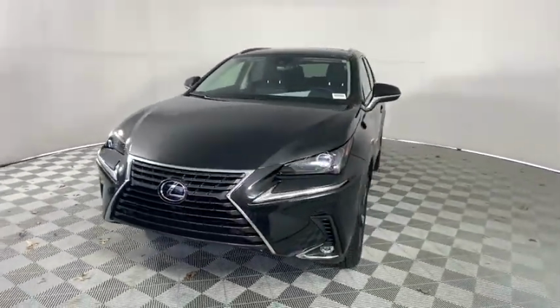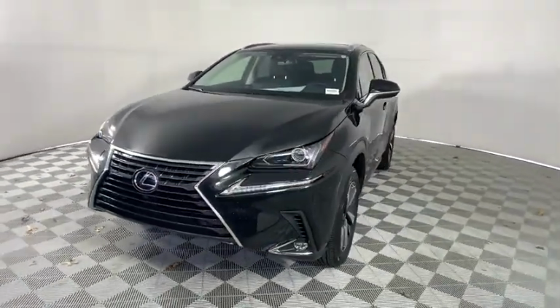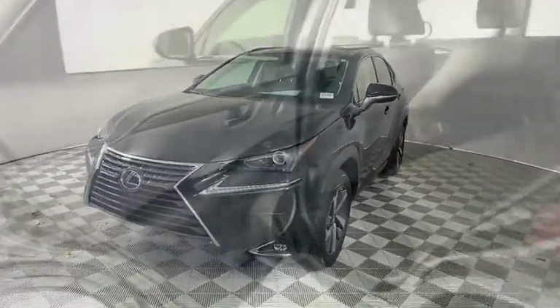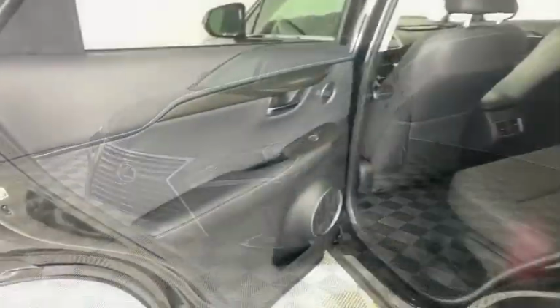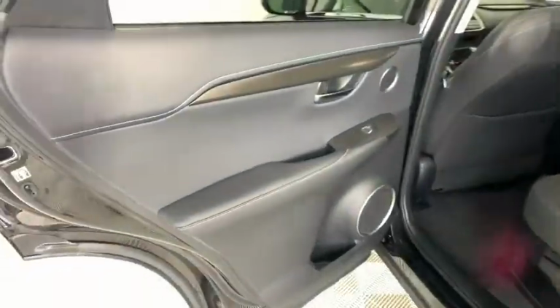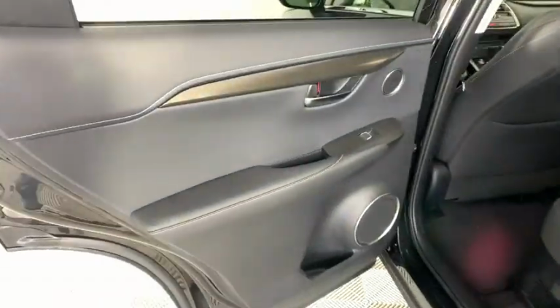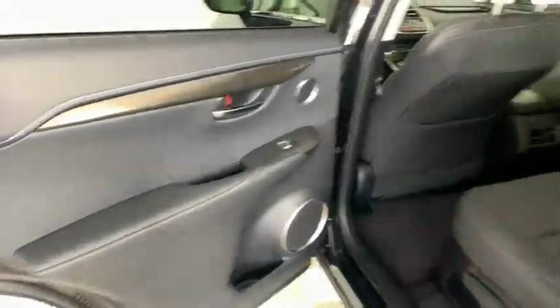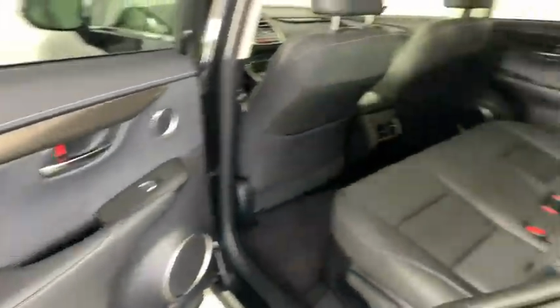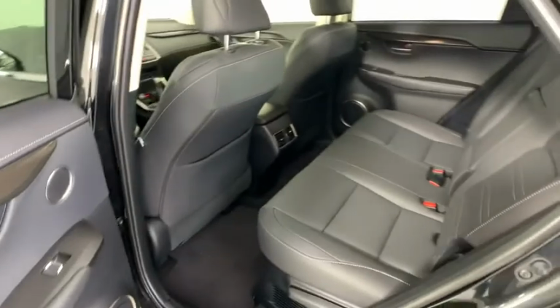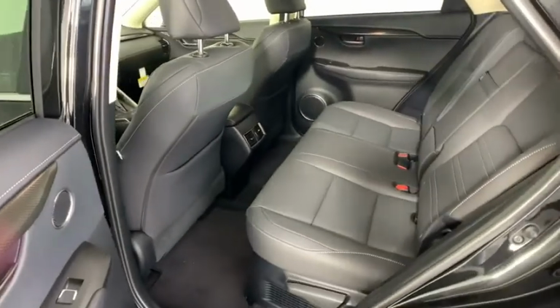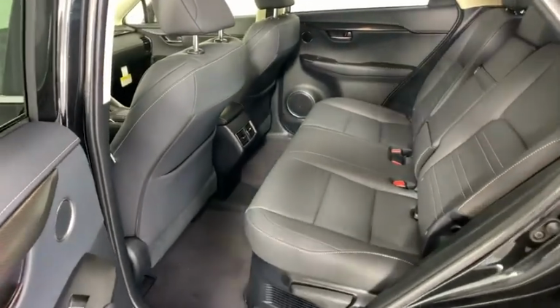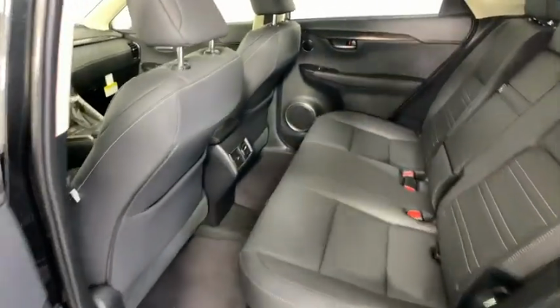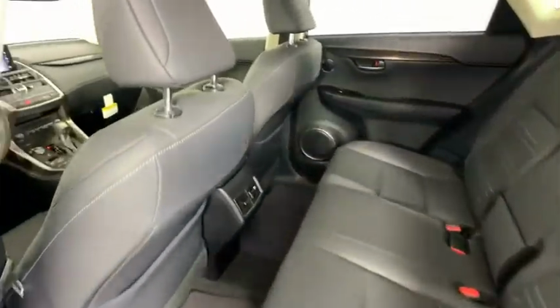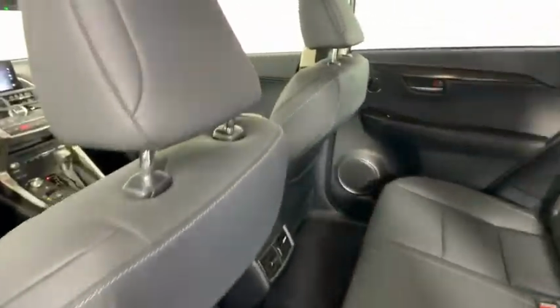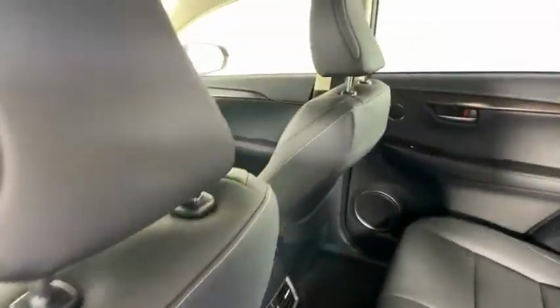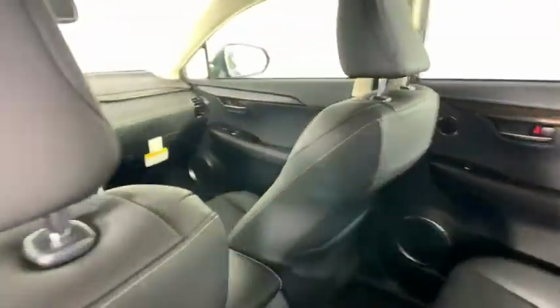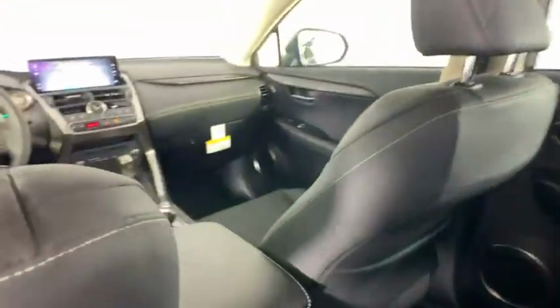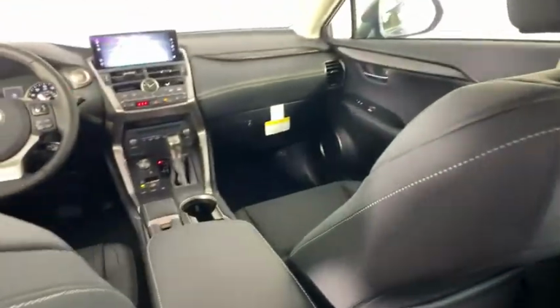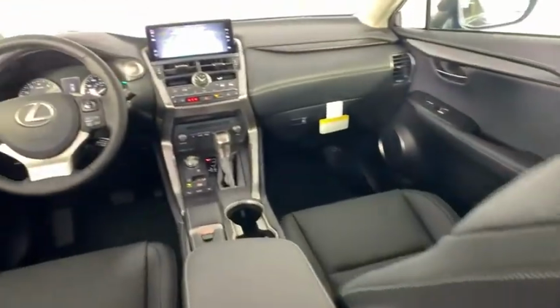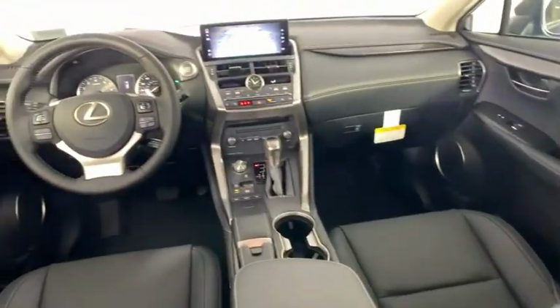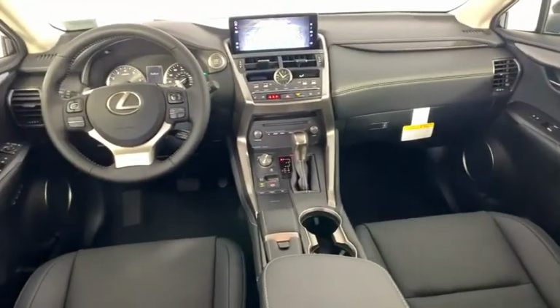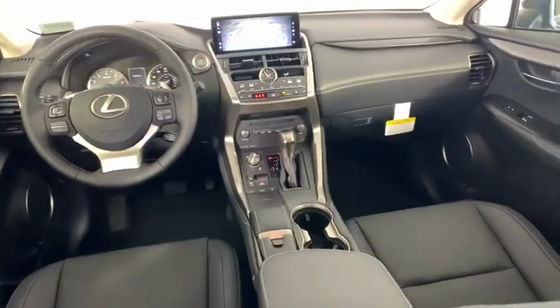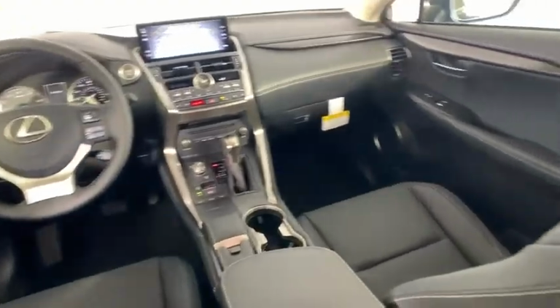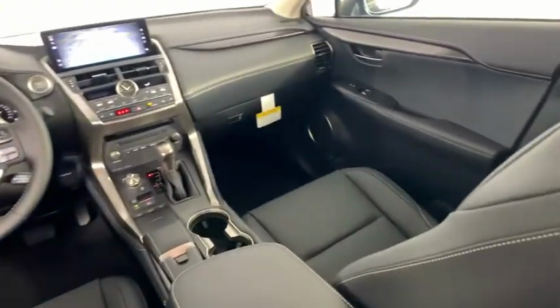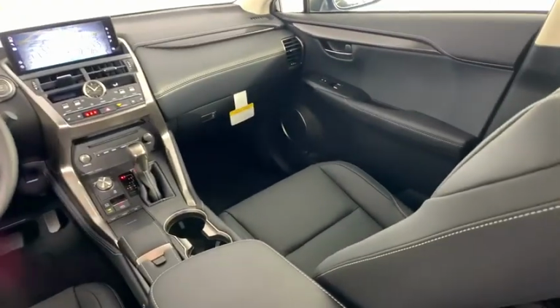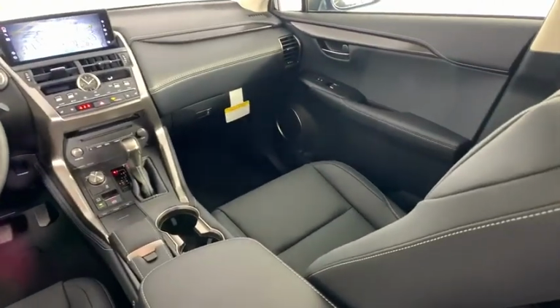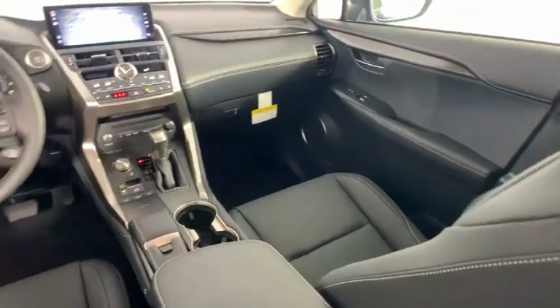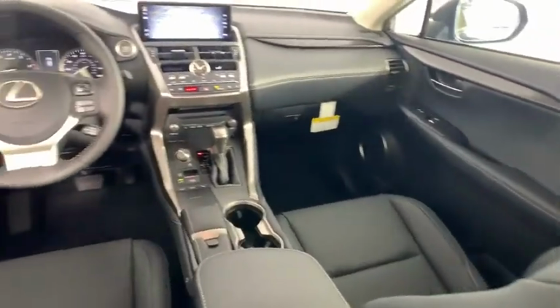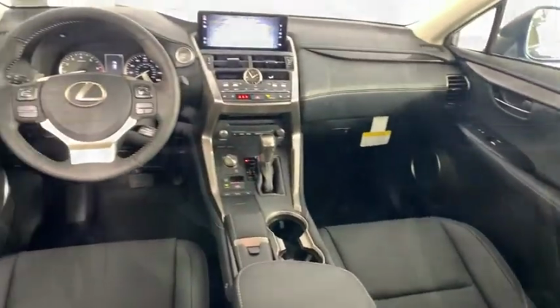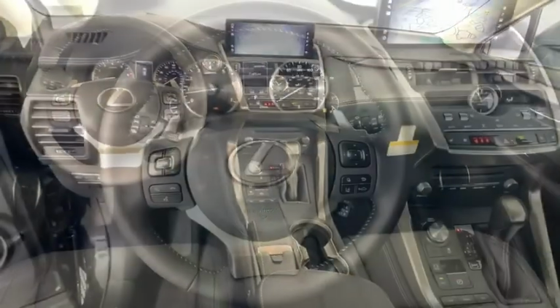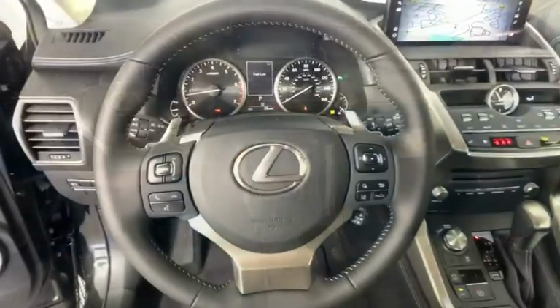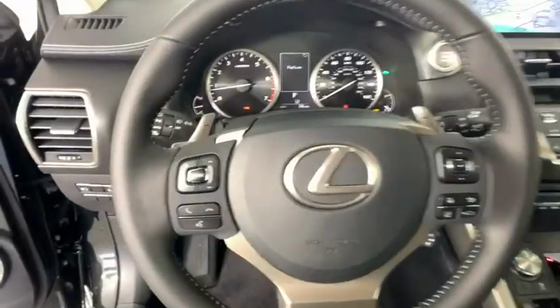Here are some of this vehicle's great options: back-up camera, all-wheel drive, anti-lock braking systems, steering wheel audio controls, power passenger seat, keyless entry, remote engine start, traction control.